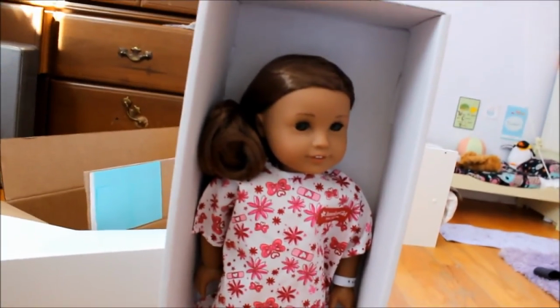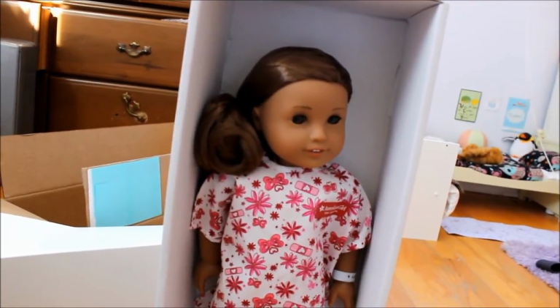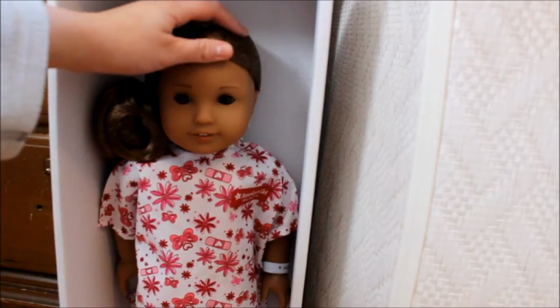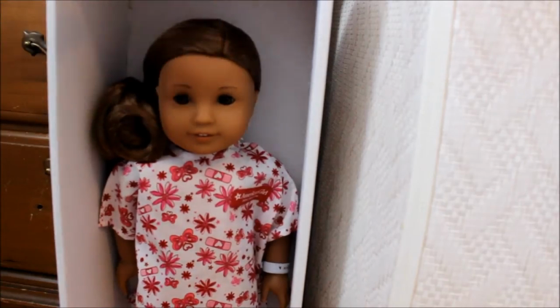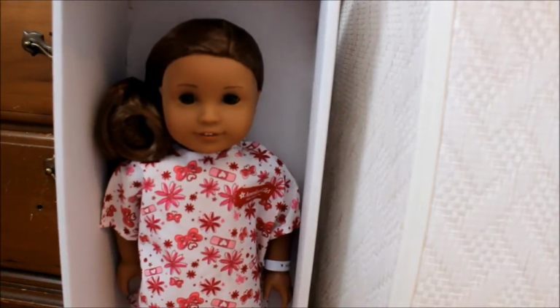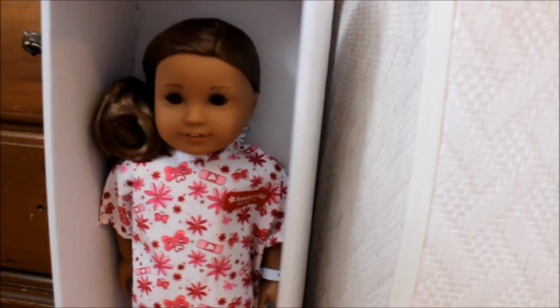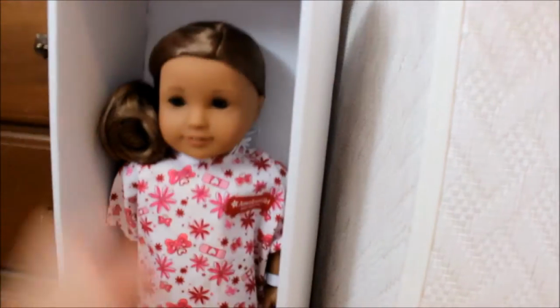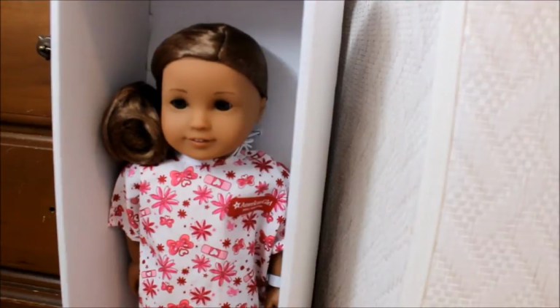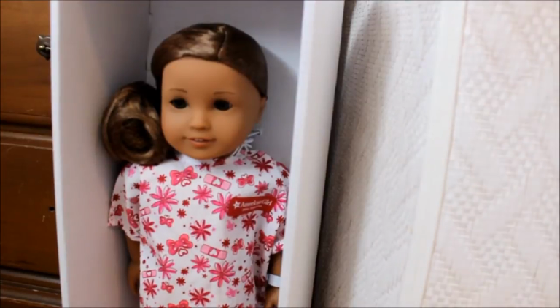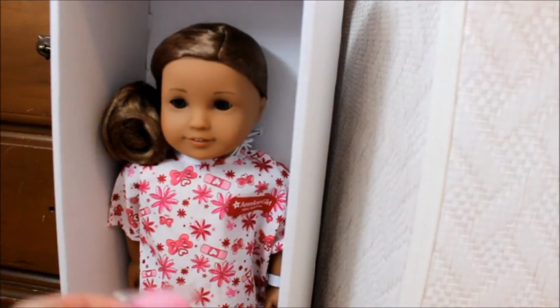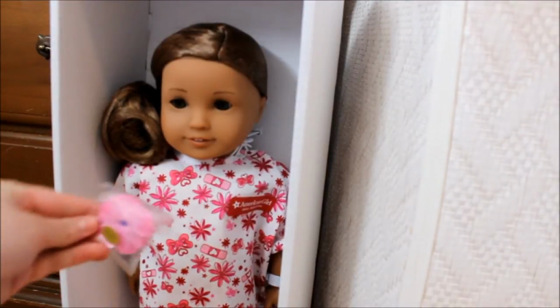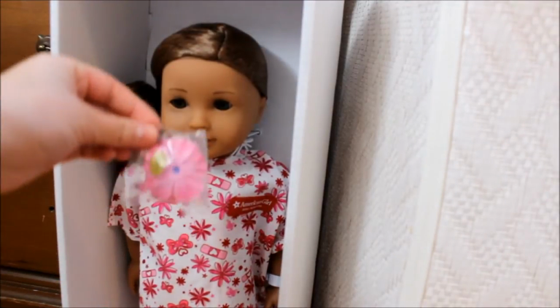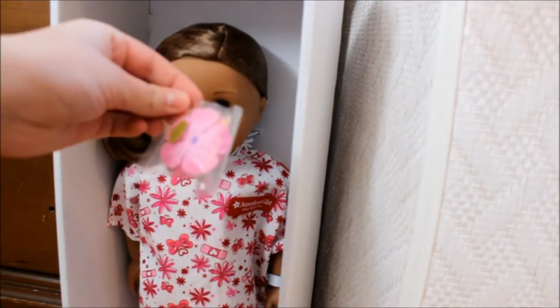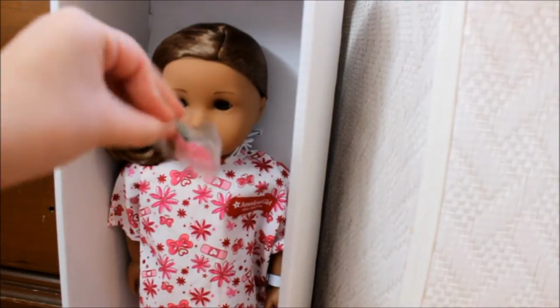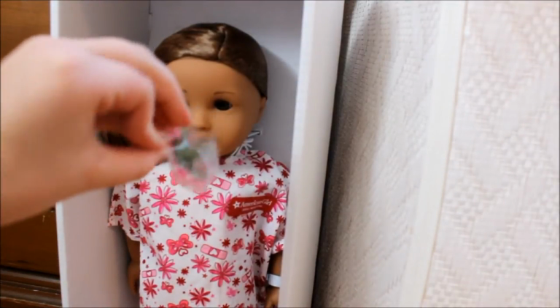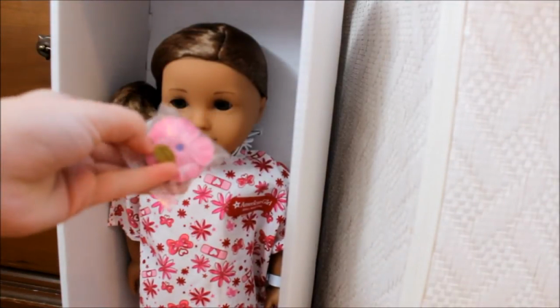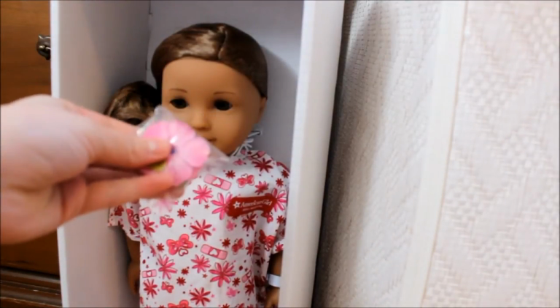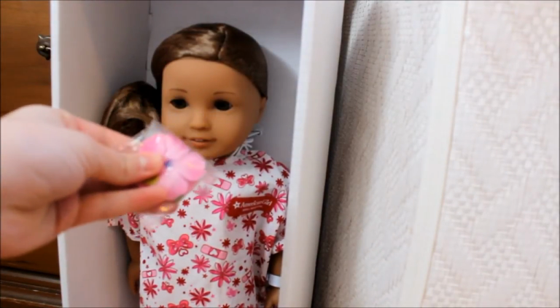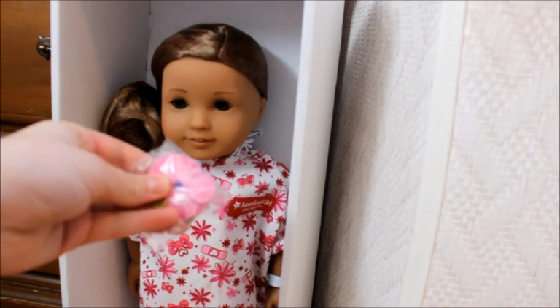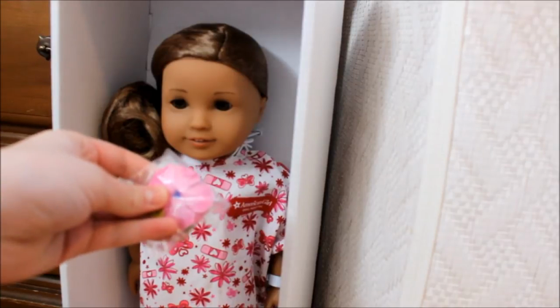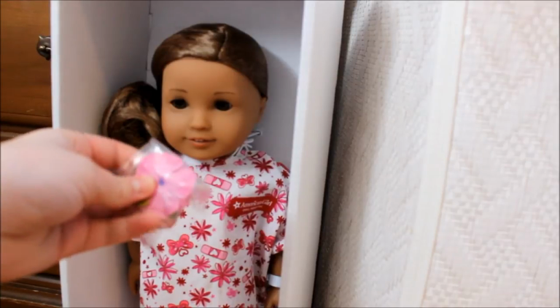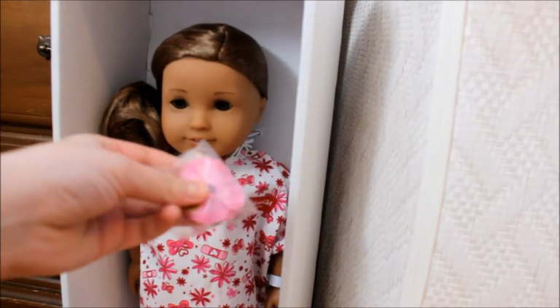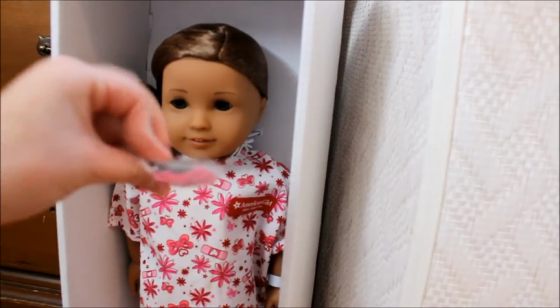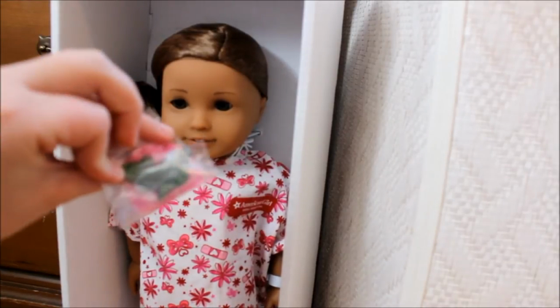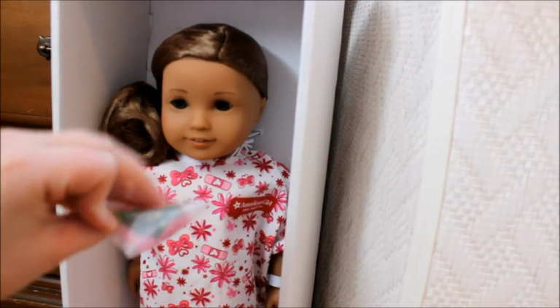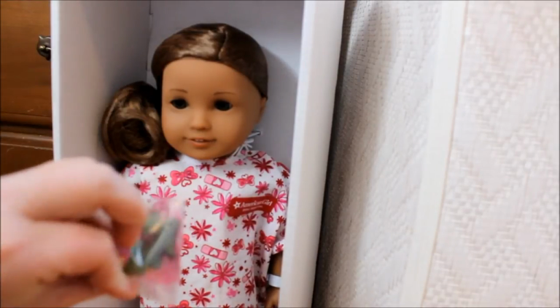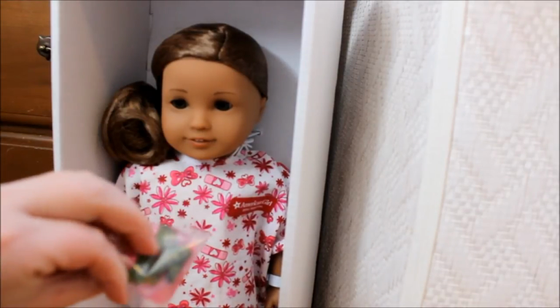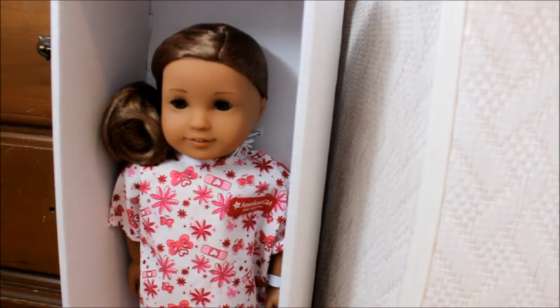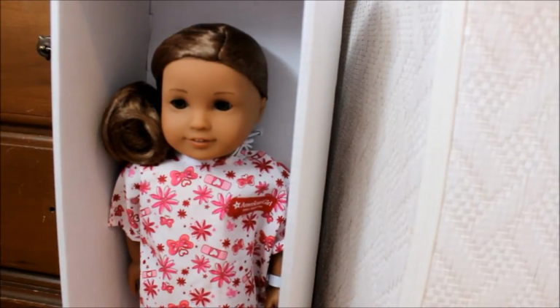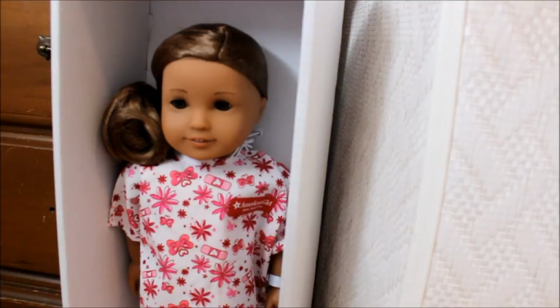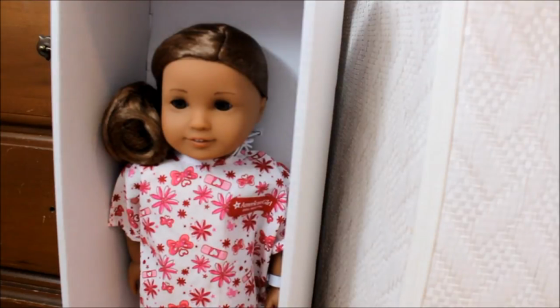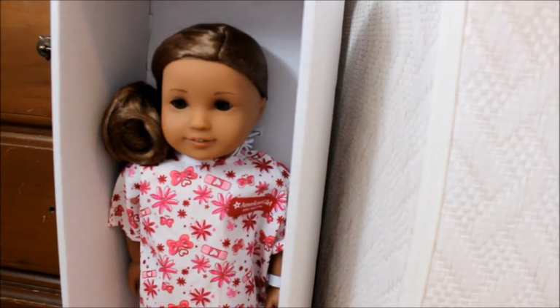My tripod won't stay up right now so hold on. Let's just get her out of the box — oh, they even sent a little clip that she originally came with in her meet outfit, which I did not receive since she was a used doll, so I'm really happy about that.